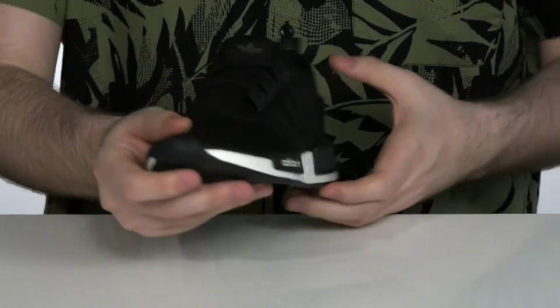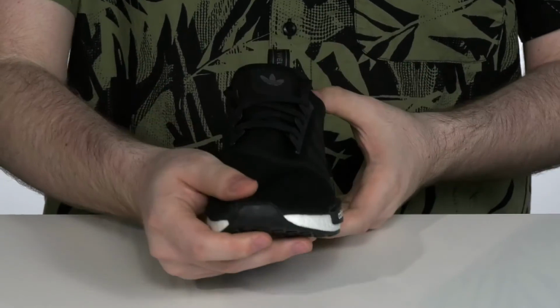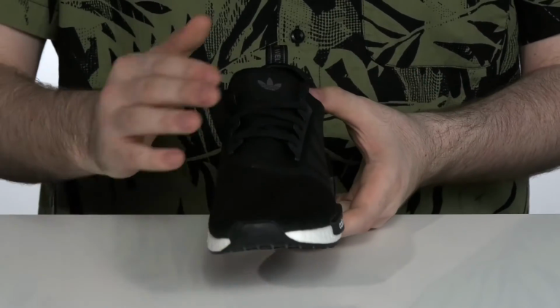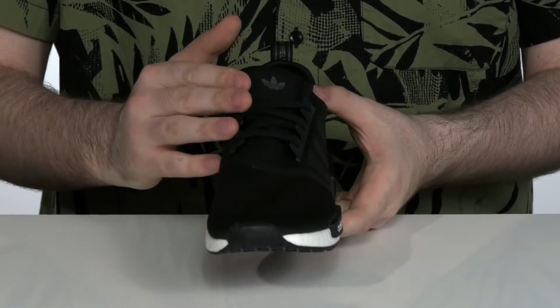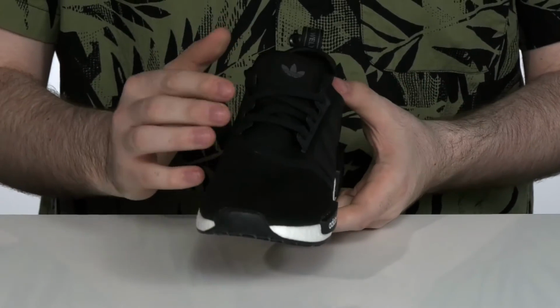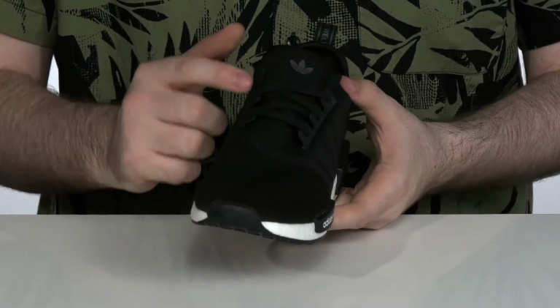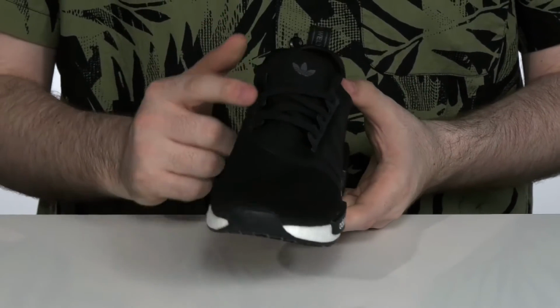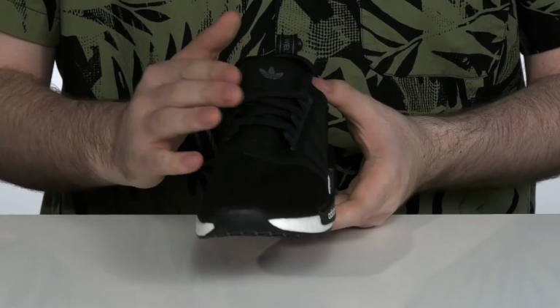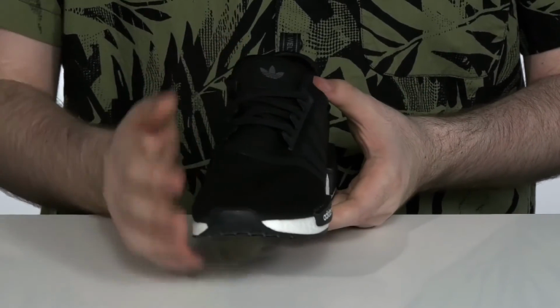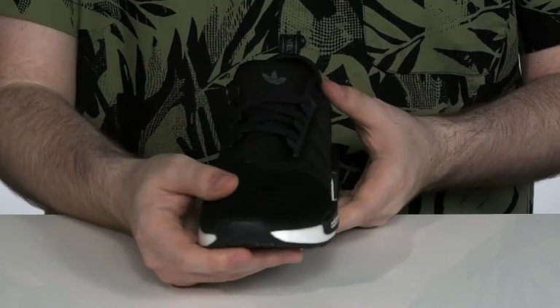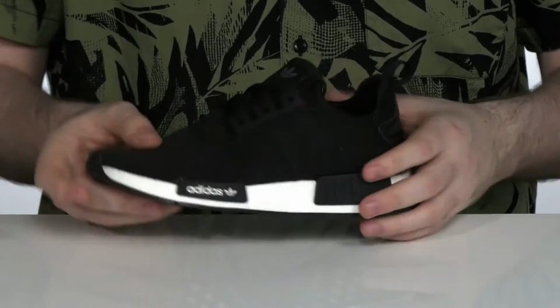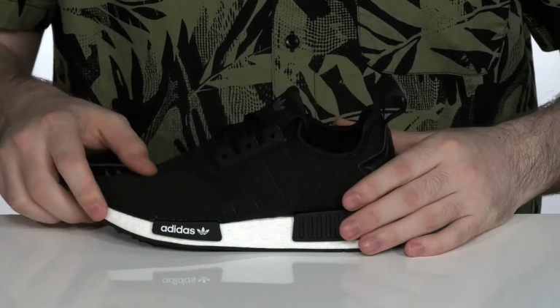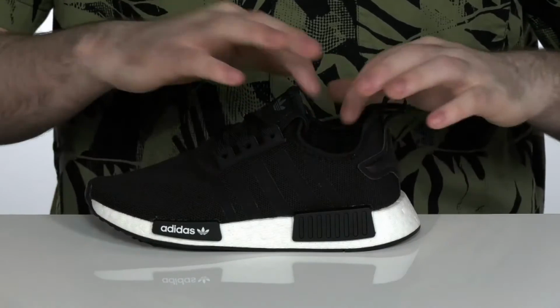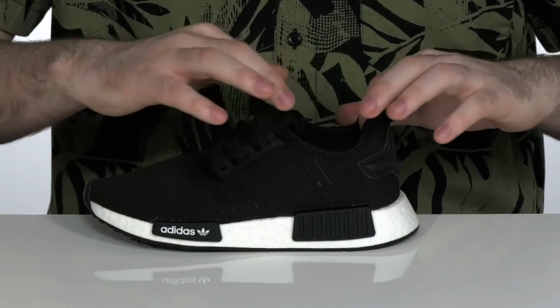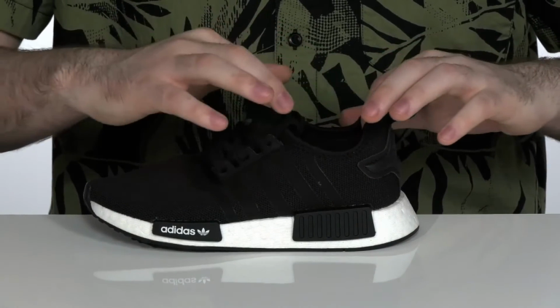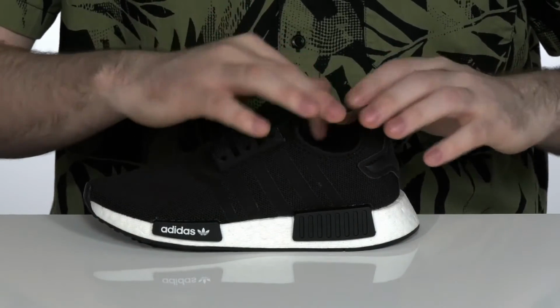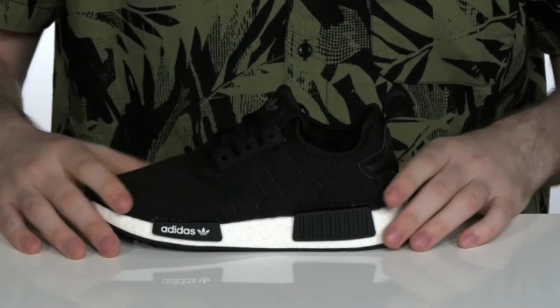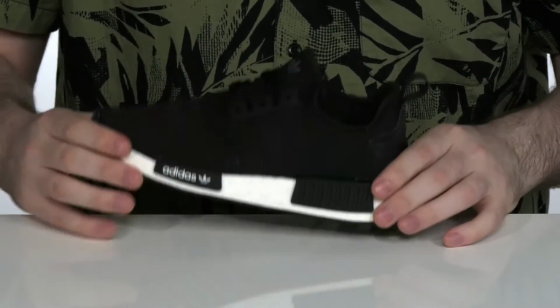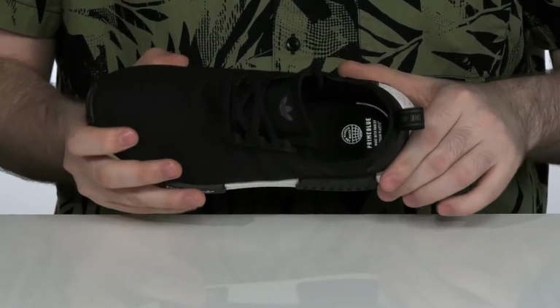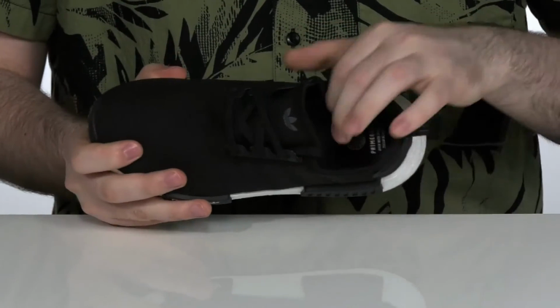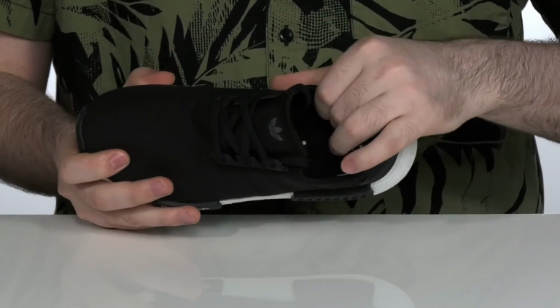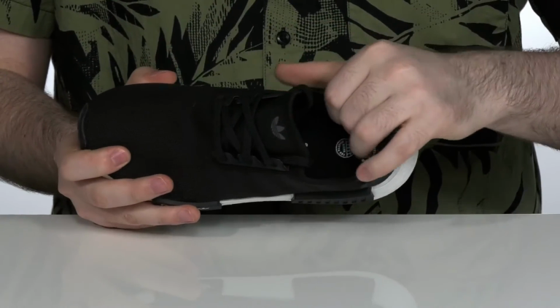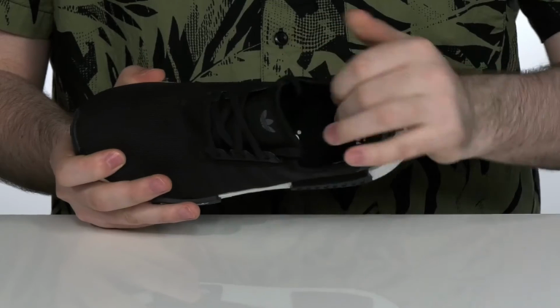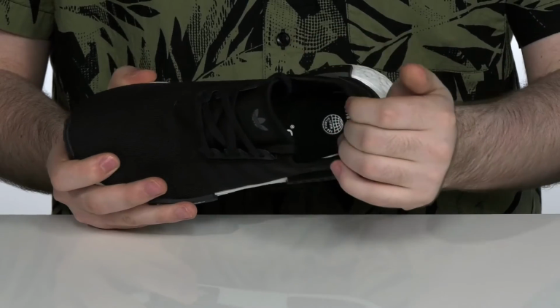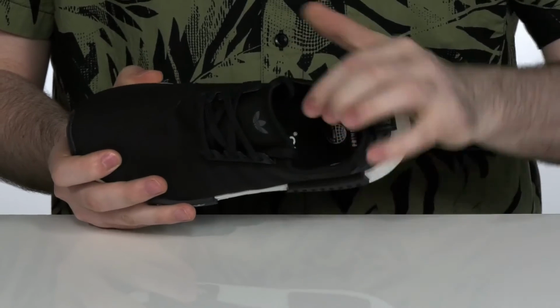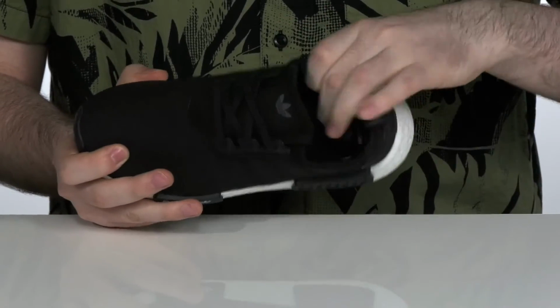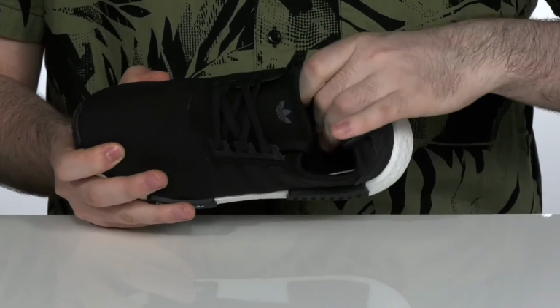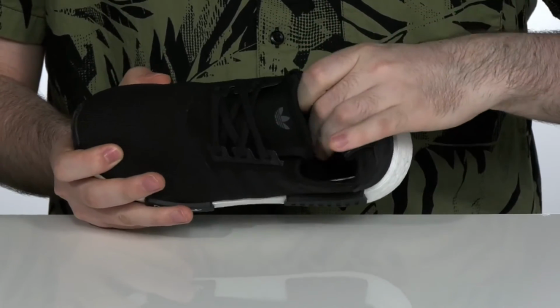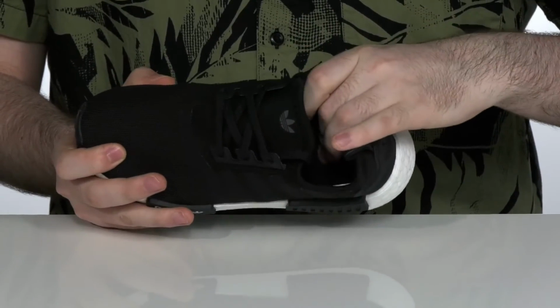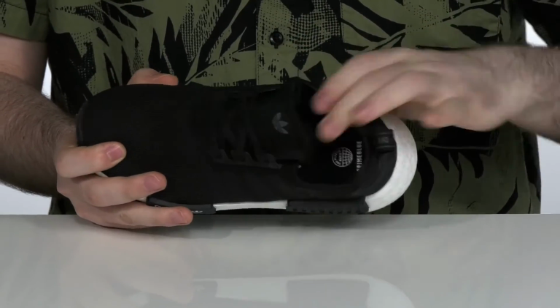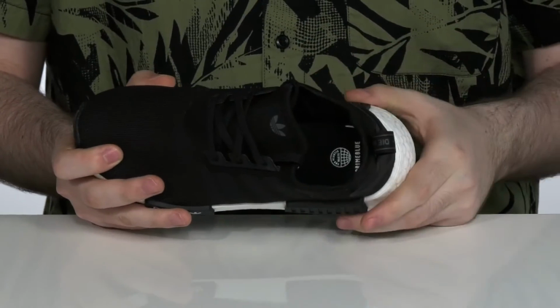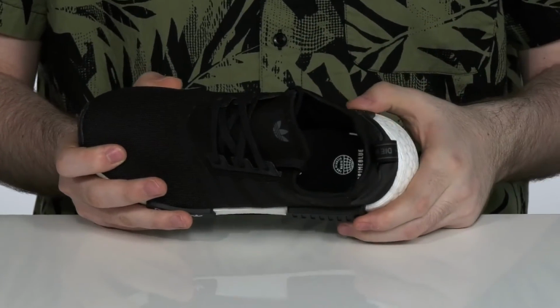It has a unique lace-up with a synthetic cage to give it a lockdown fit with a sock-like collar to hug their foot securely. The inside is breathable textile with some light padding for comfort, using a comfortable foam footbed down in the bottom.